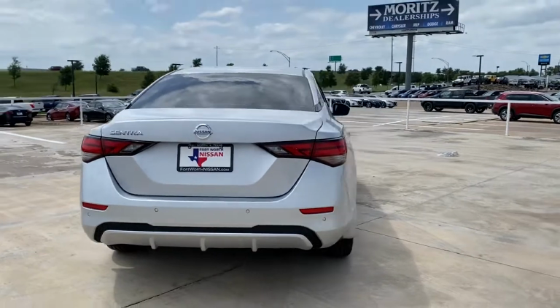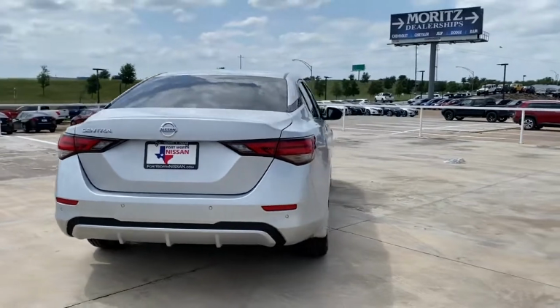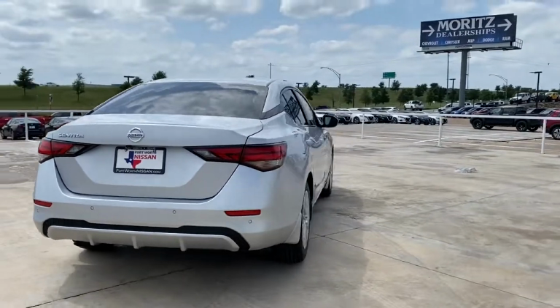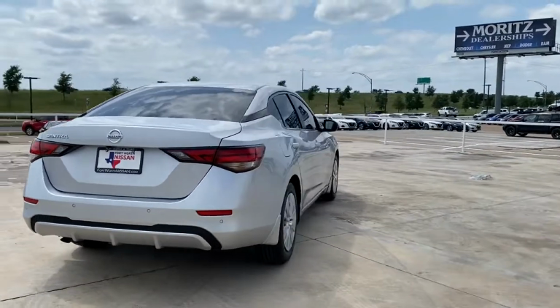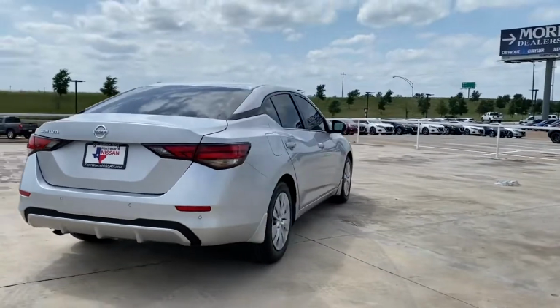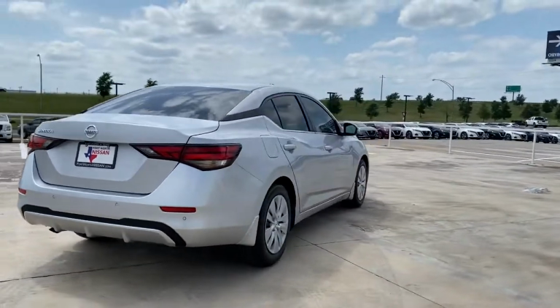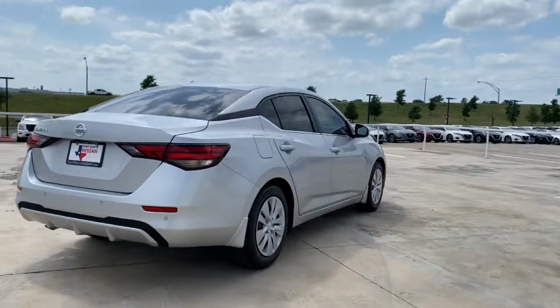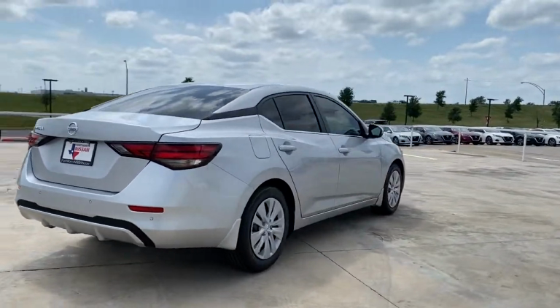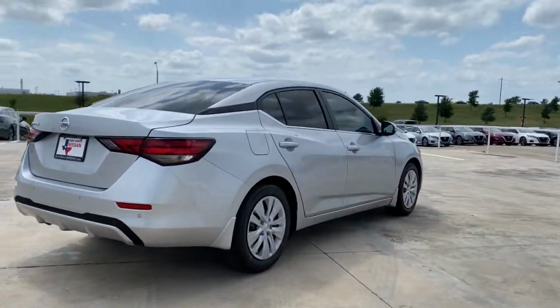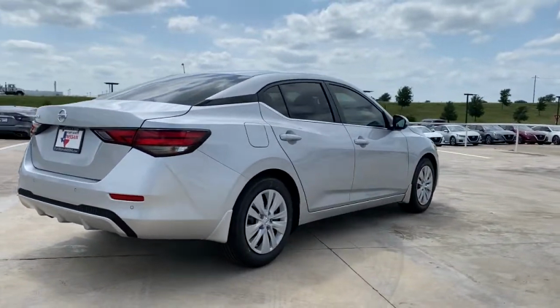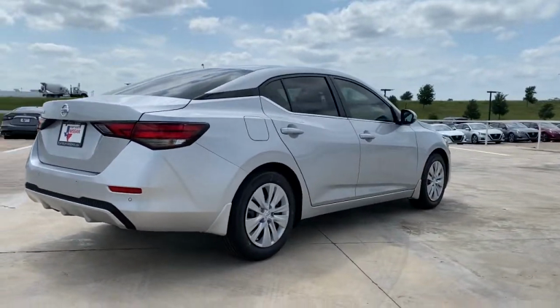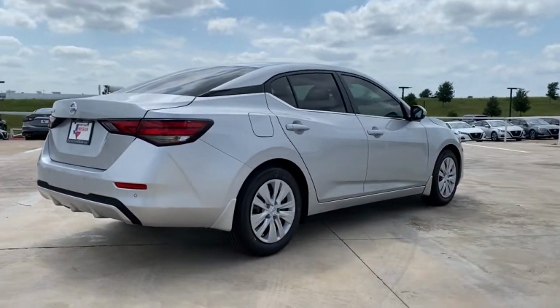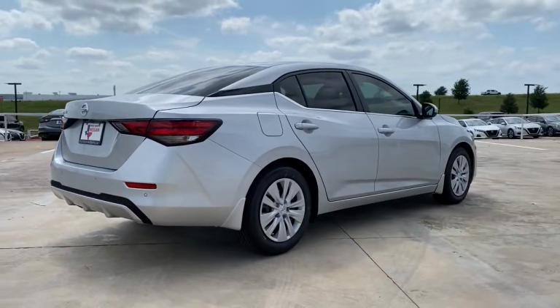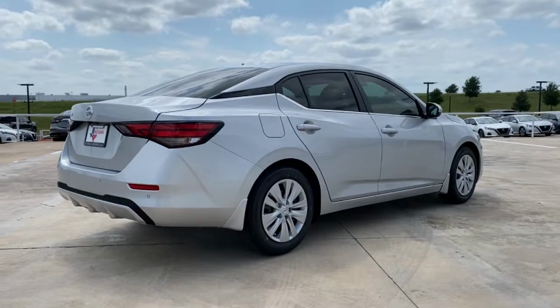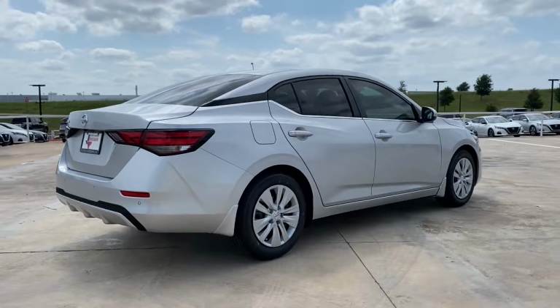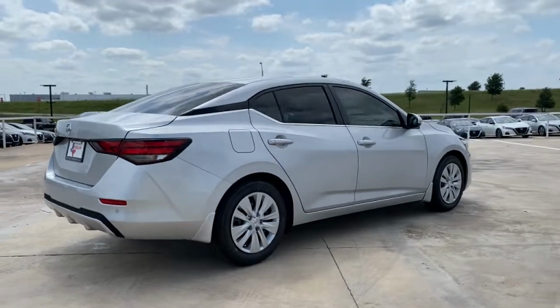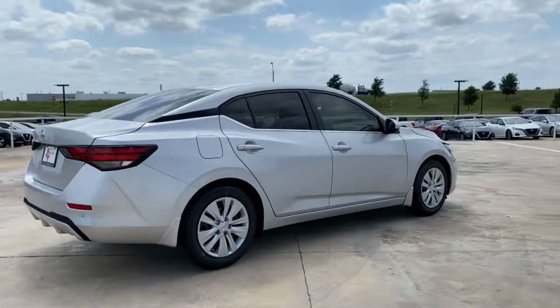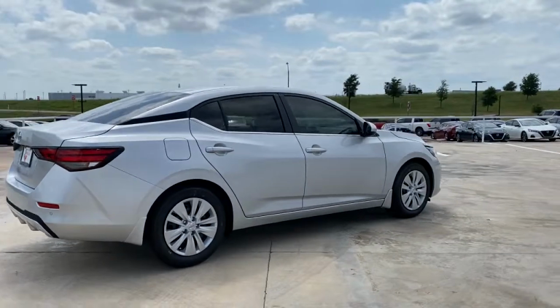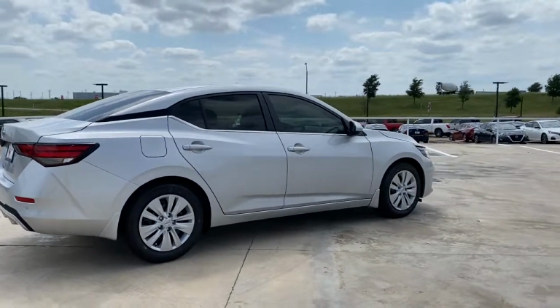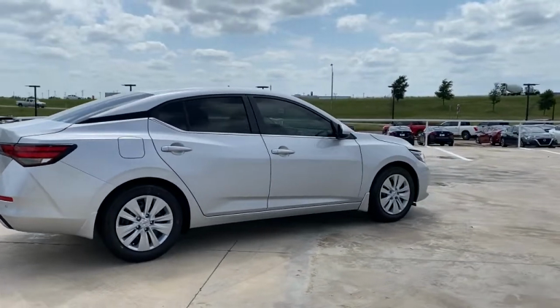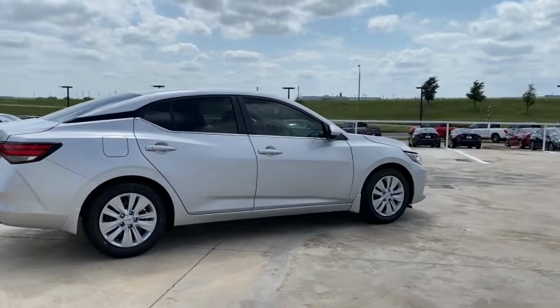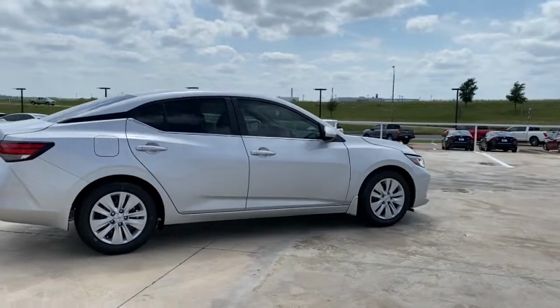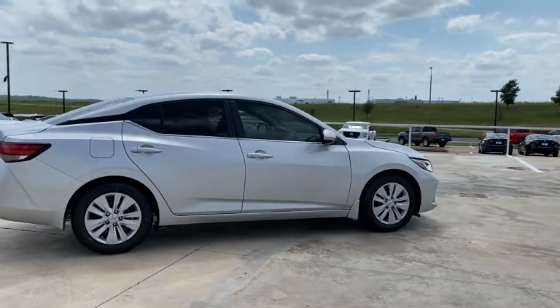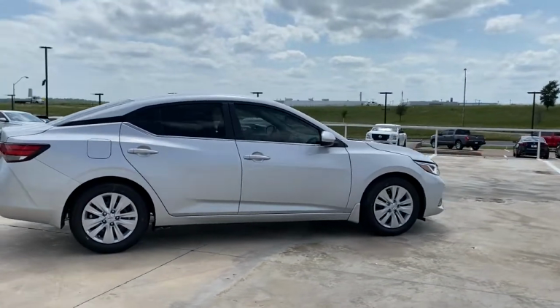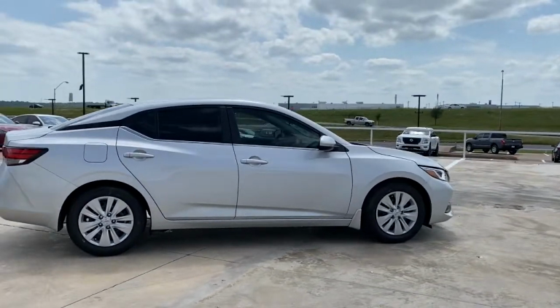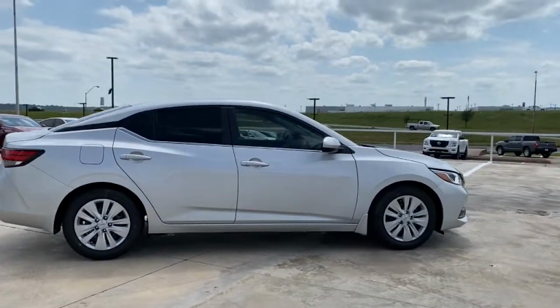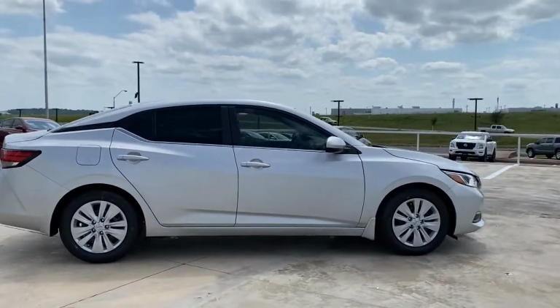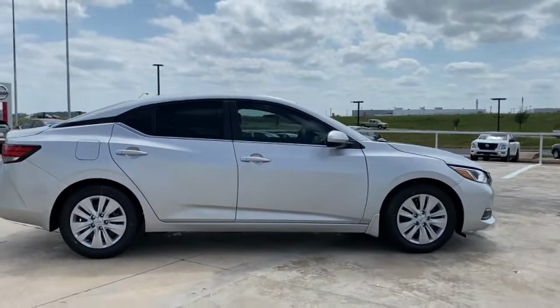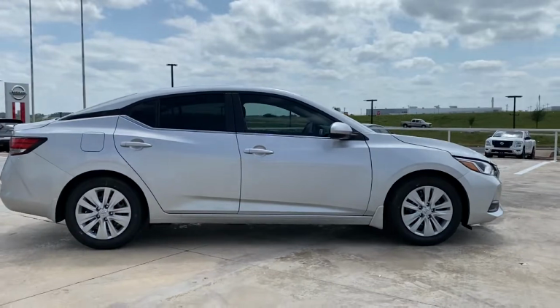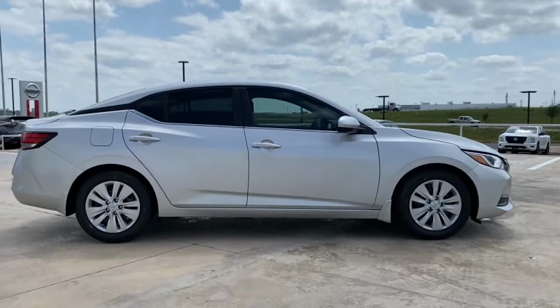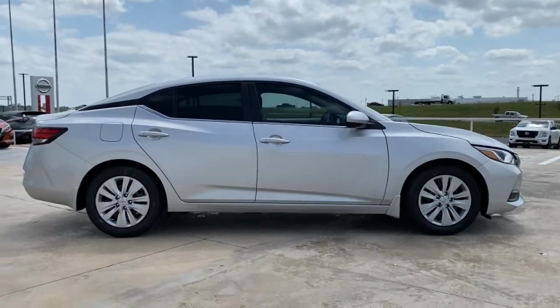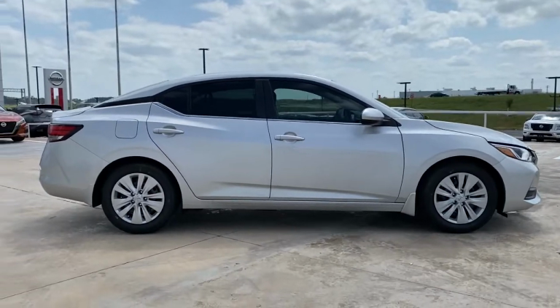These are just some of the great options this vehicle comes with: electronic stability control, trip computer, bucket seats, power windows, wheel covers, and power steering.